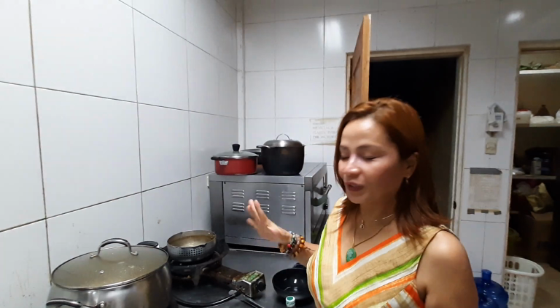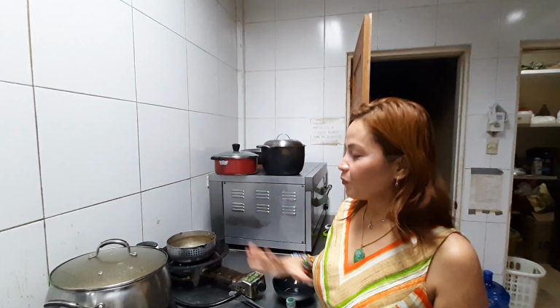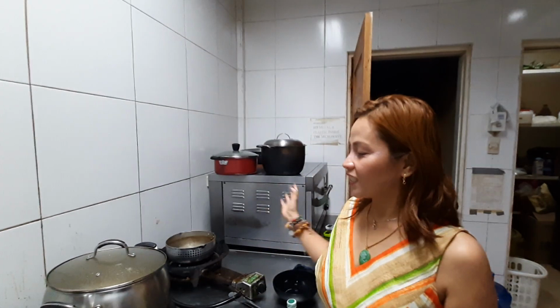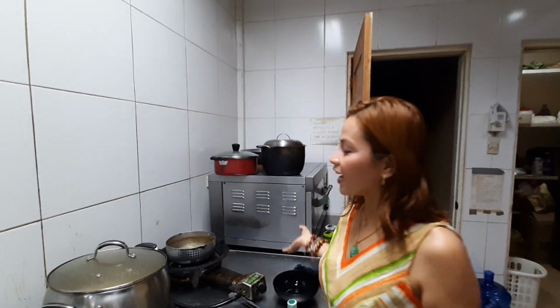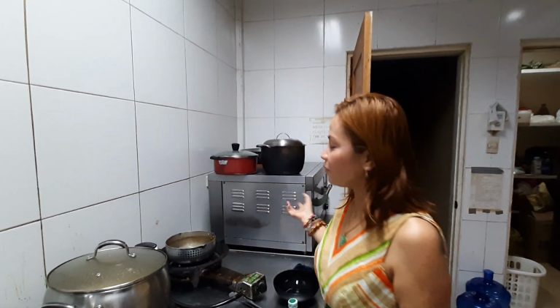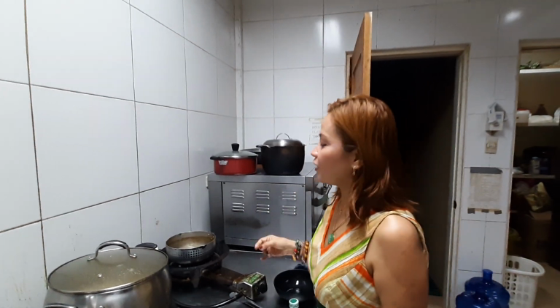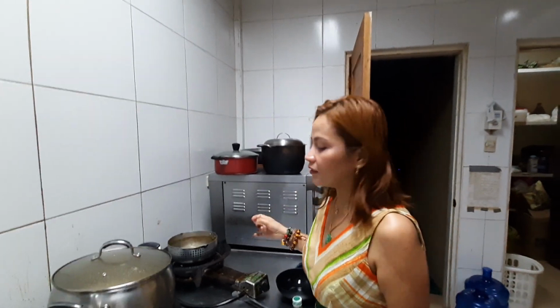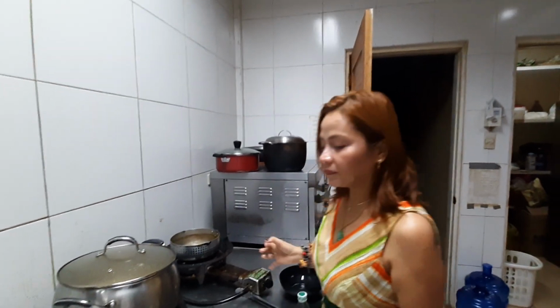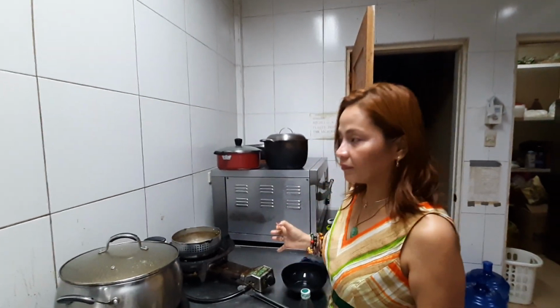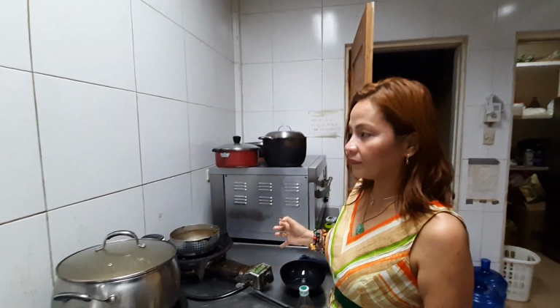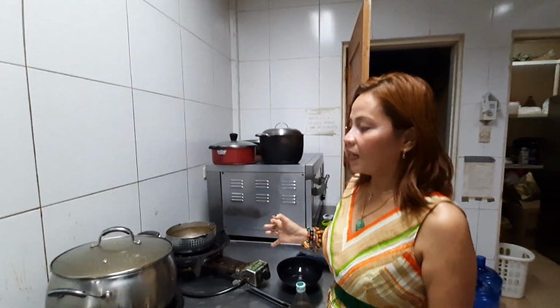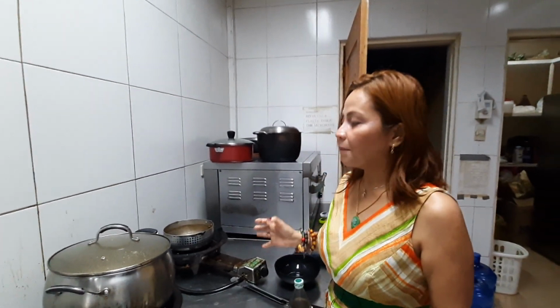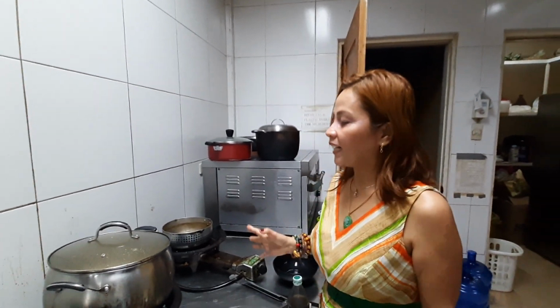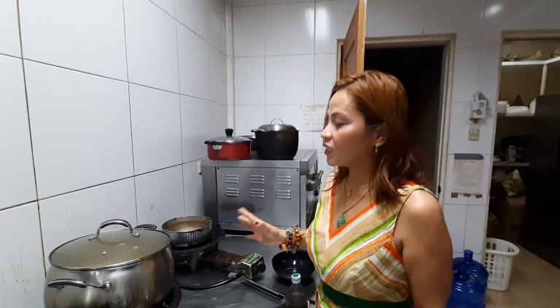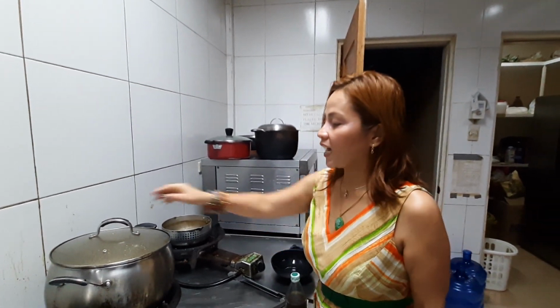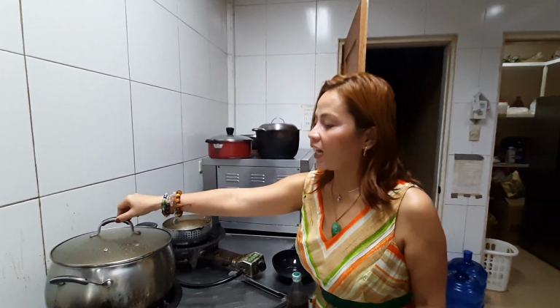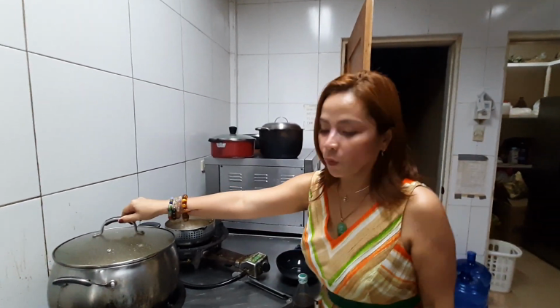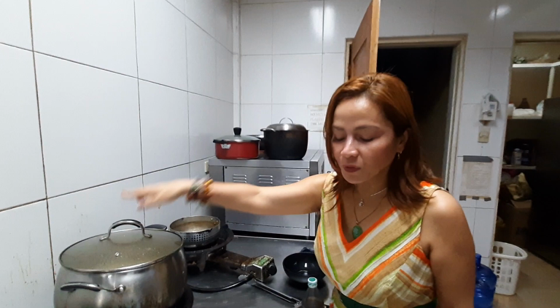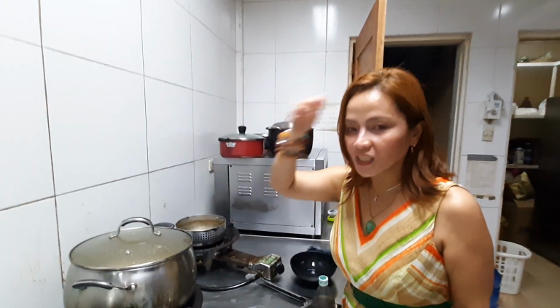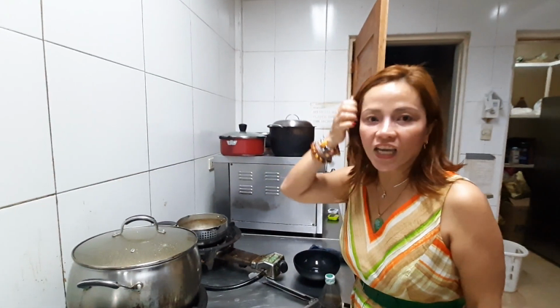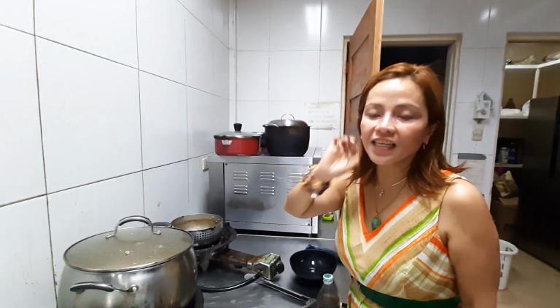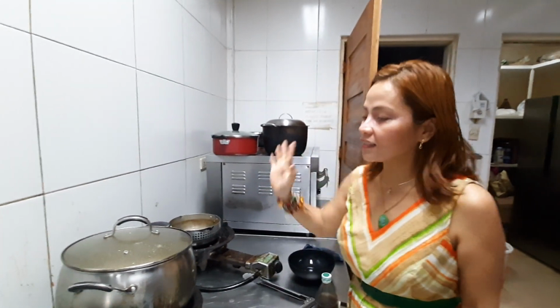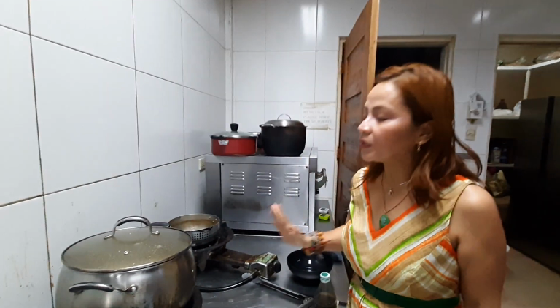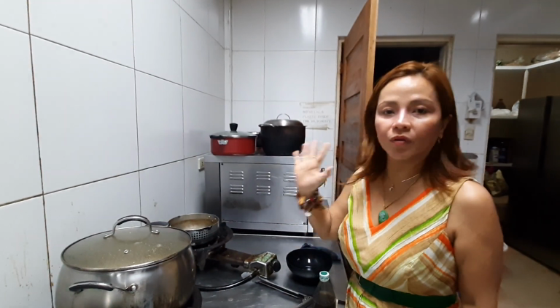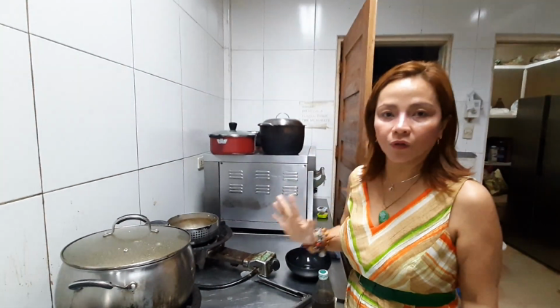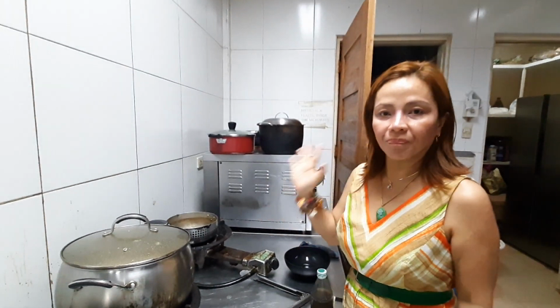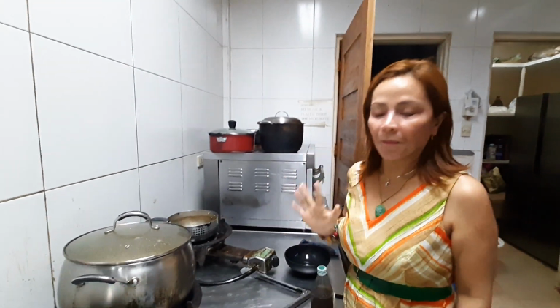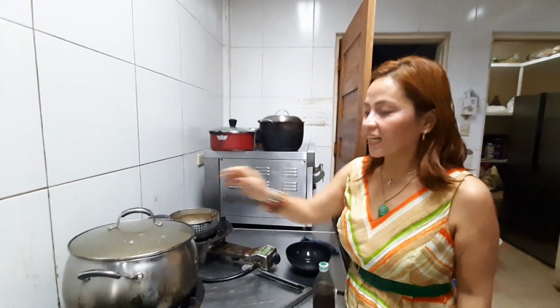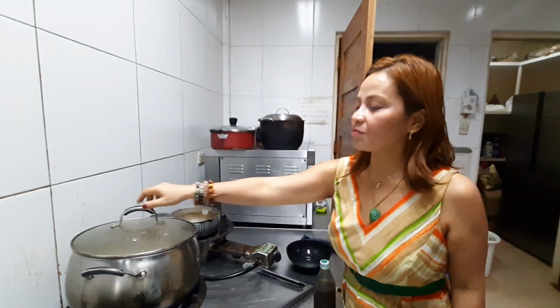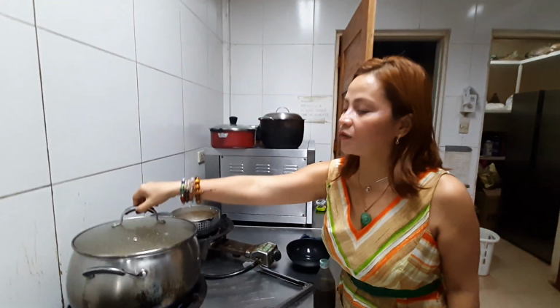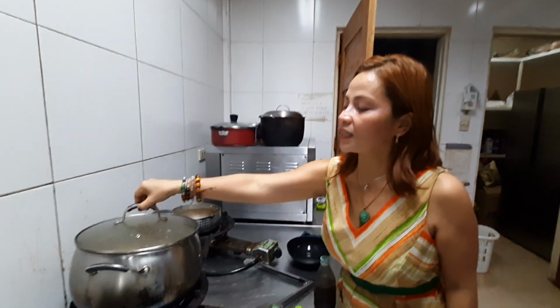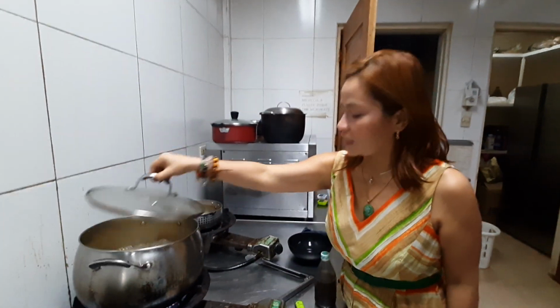Good evening, once again. I'm here at my Cucina. What I'm cooking today is a simple bulalo — Batangas bulalo, as I said.